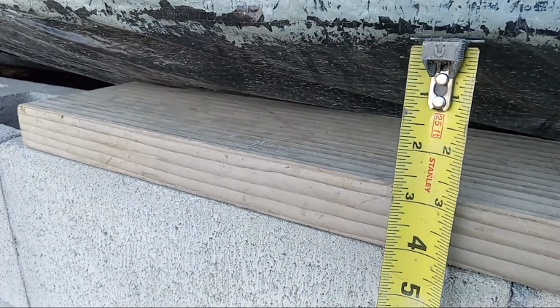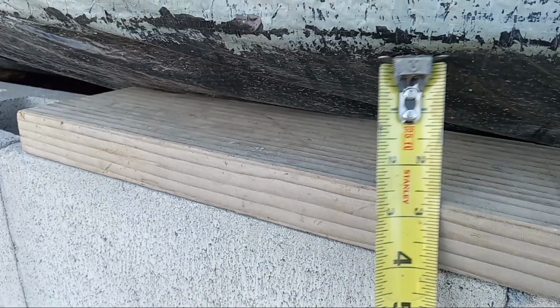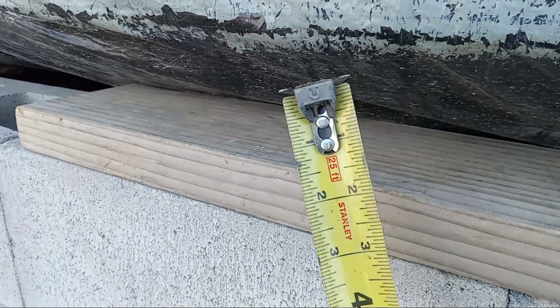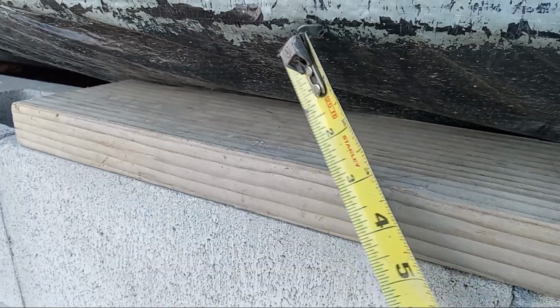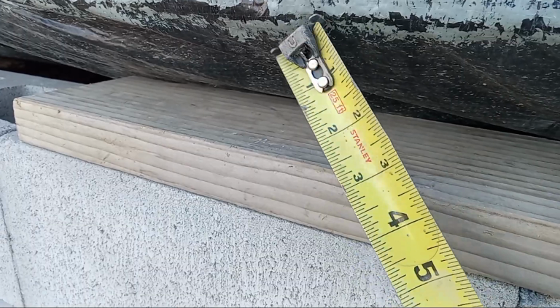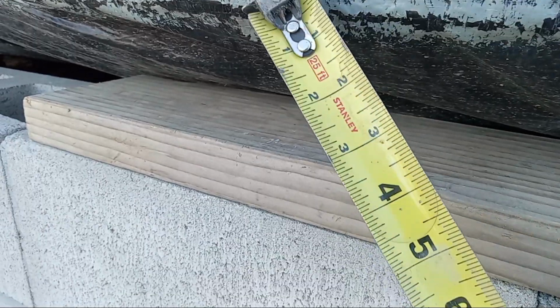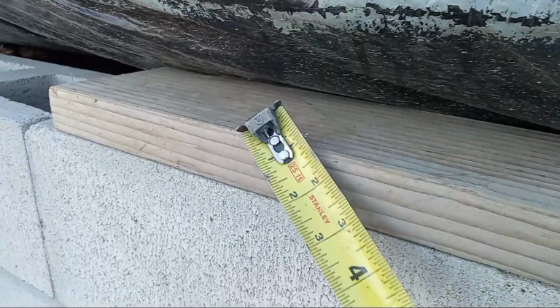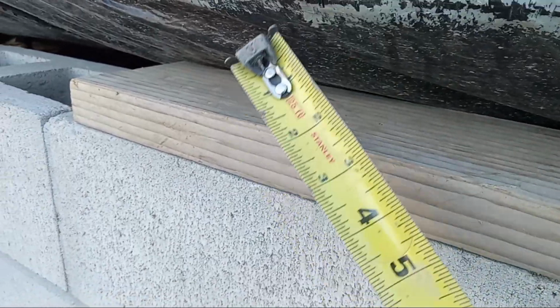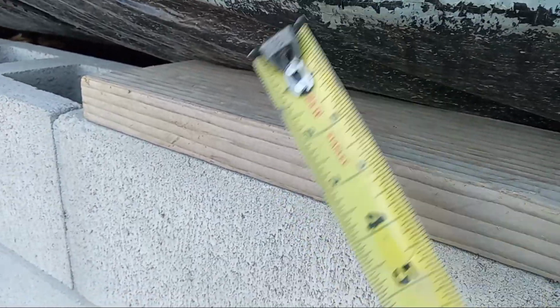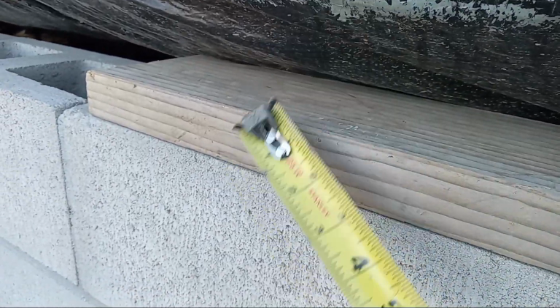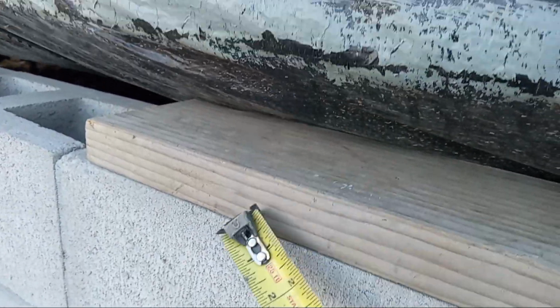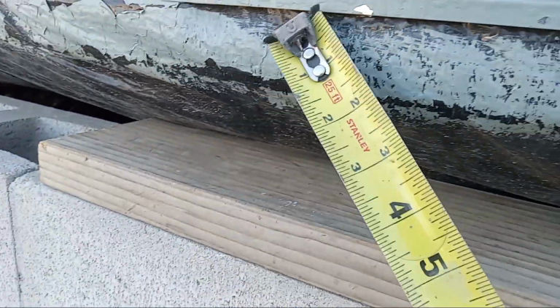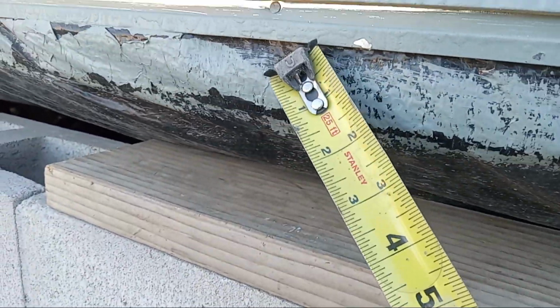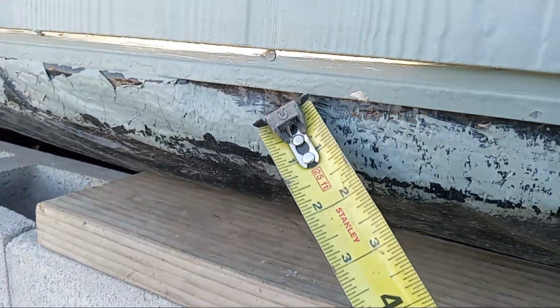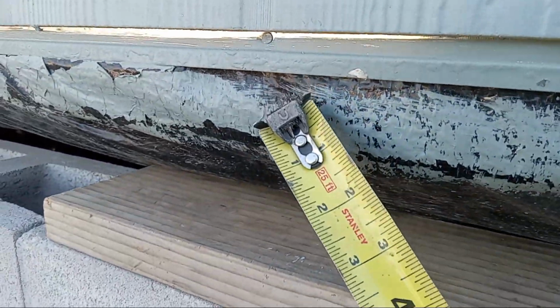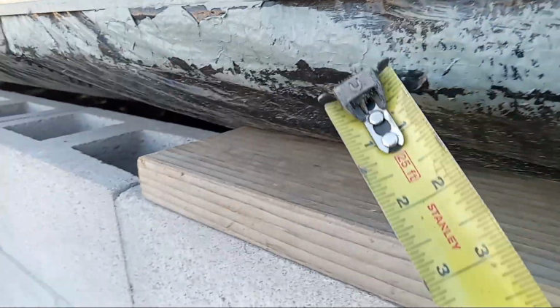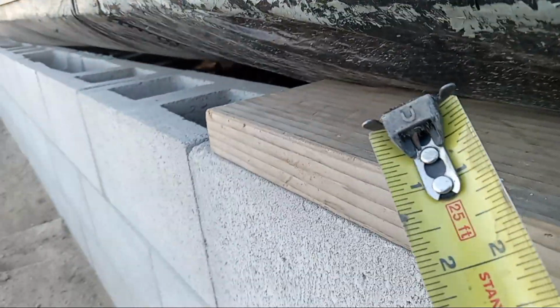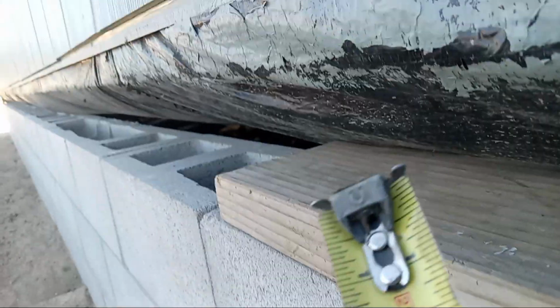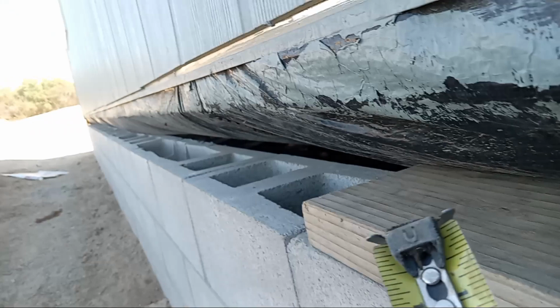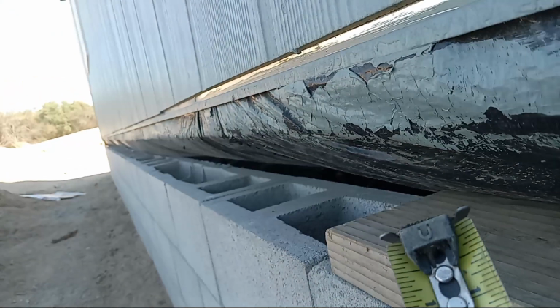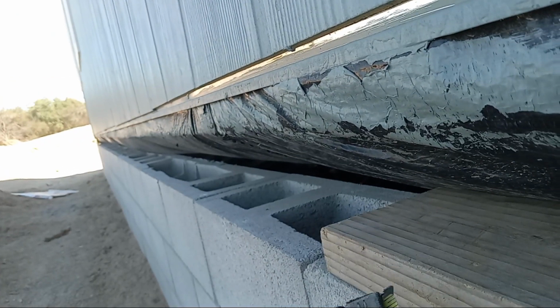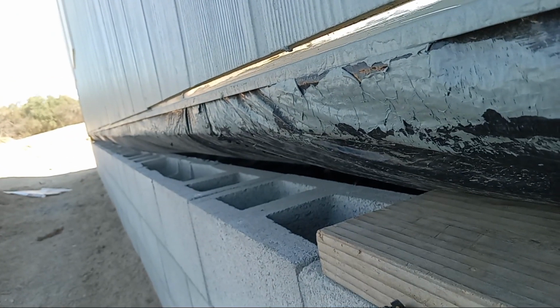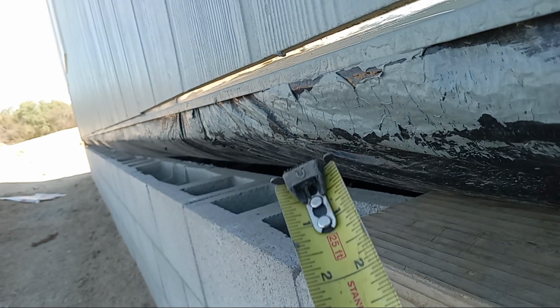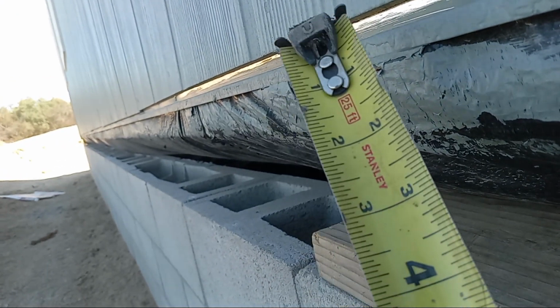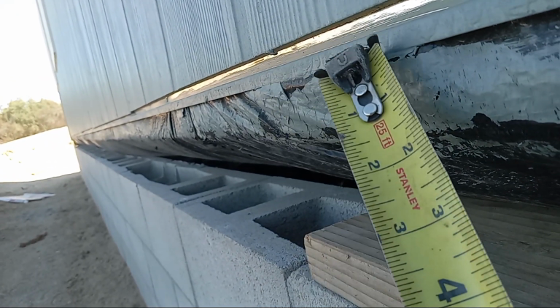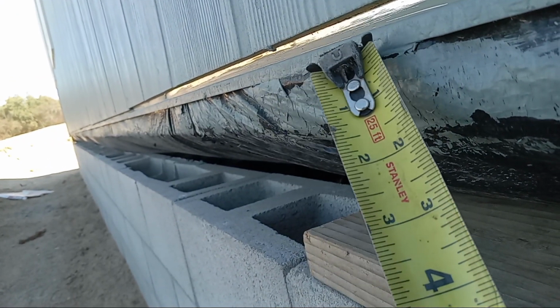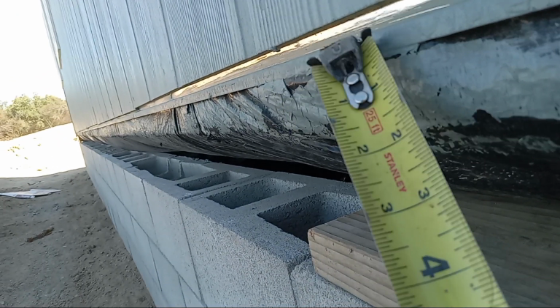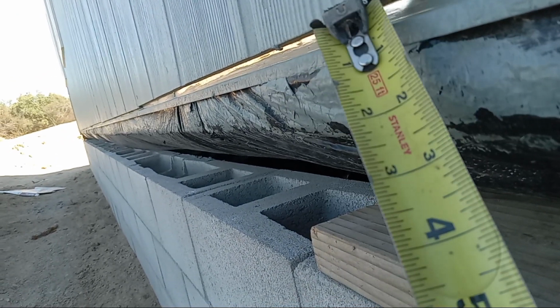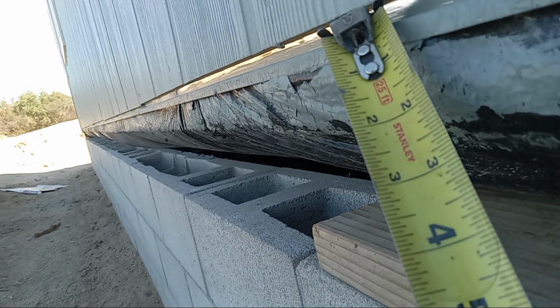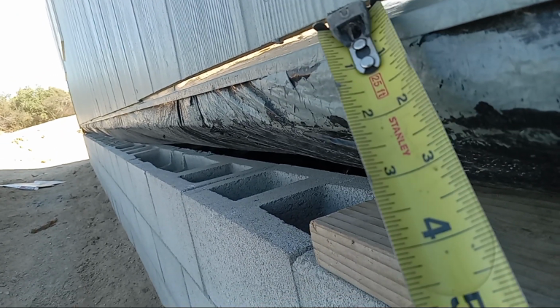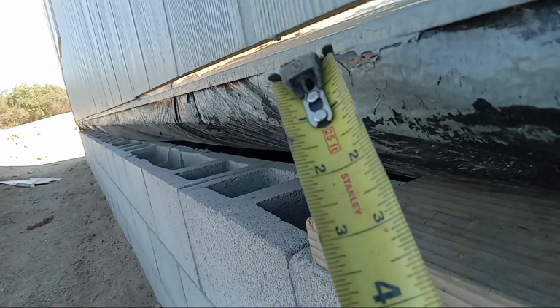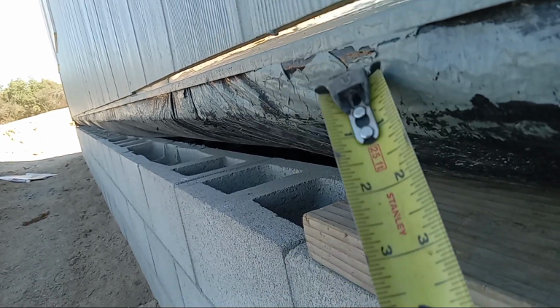You said that we're putting on a shear panel here, but if we put on a shear panel — oh no, we're doing a belly band.